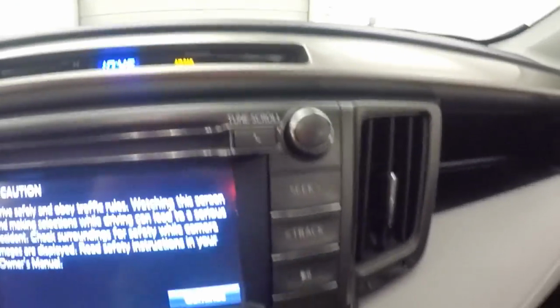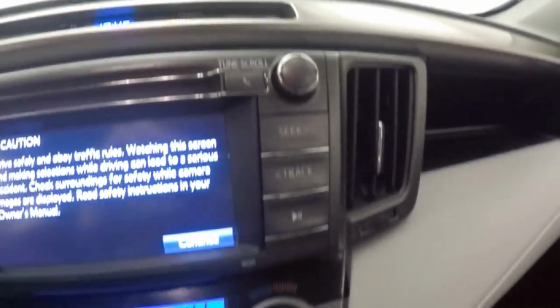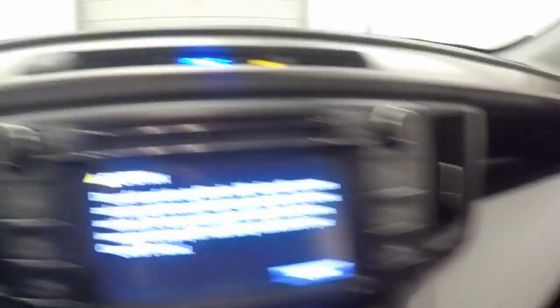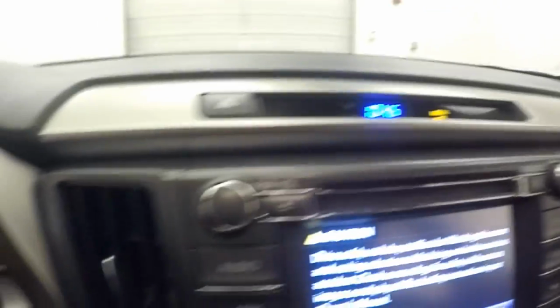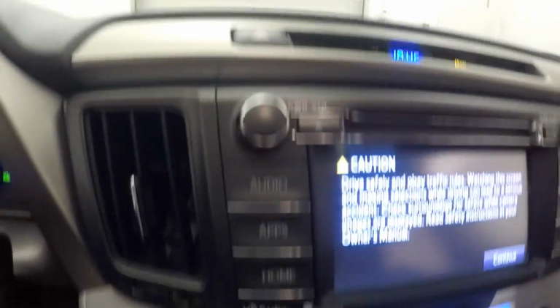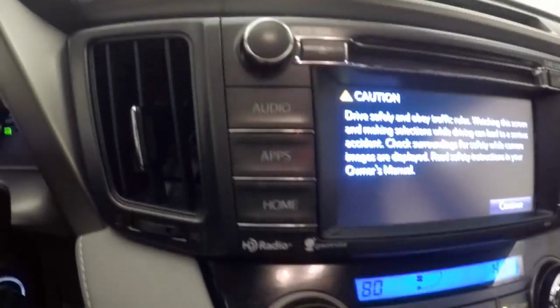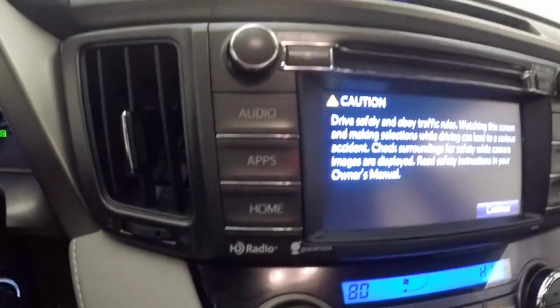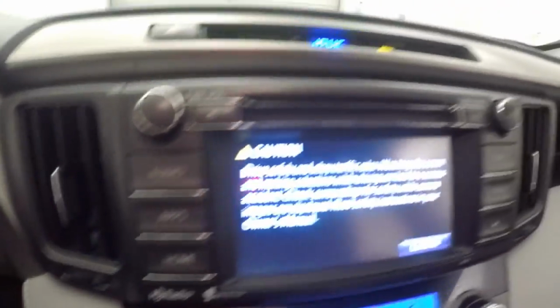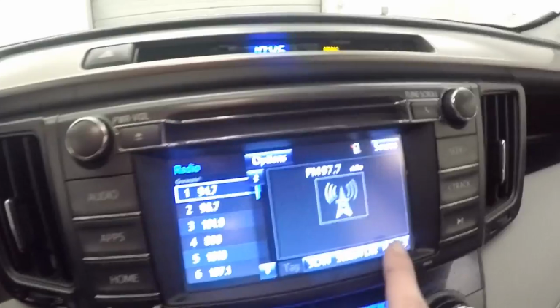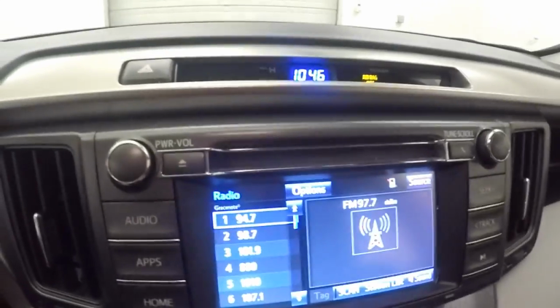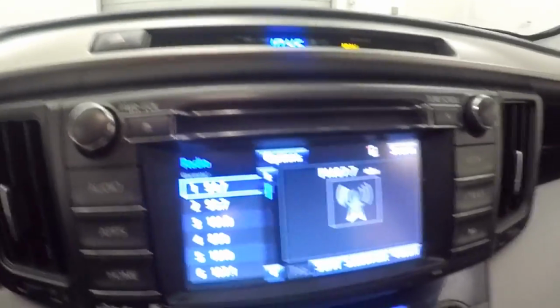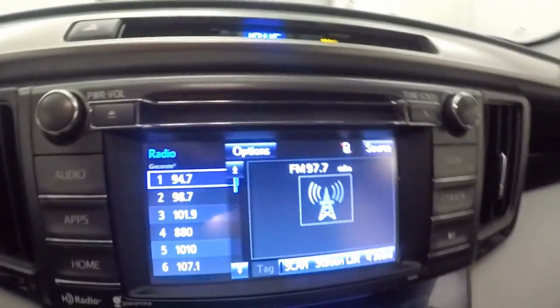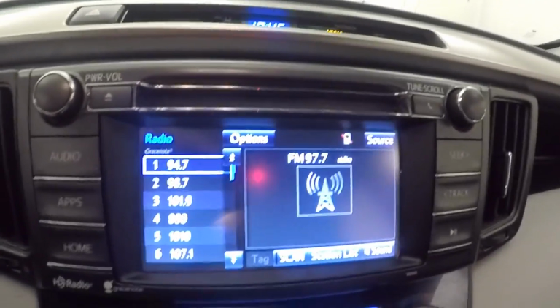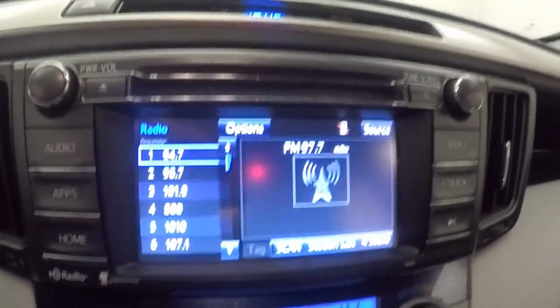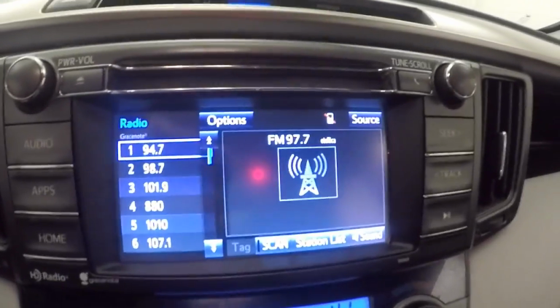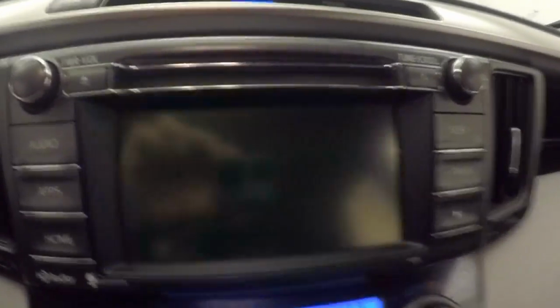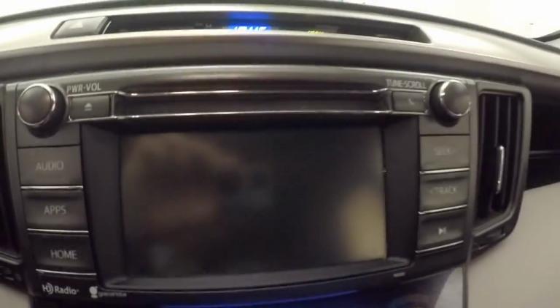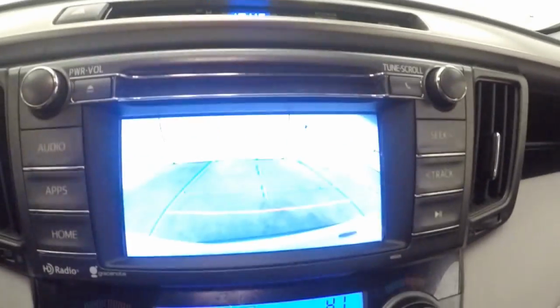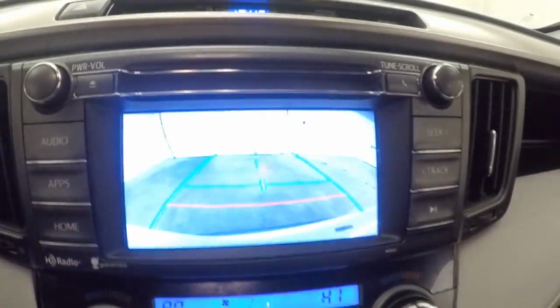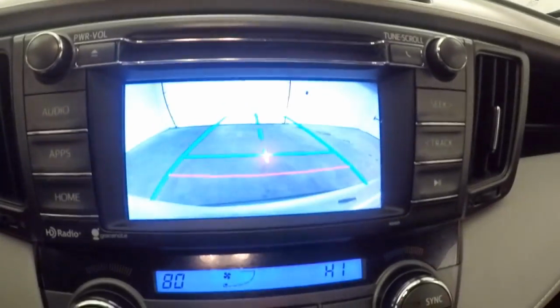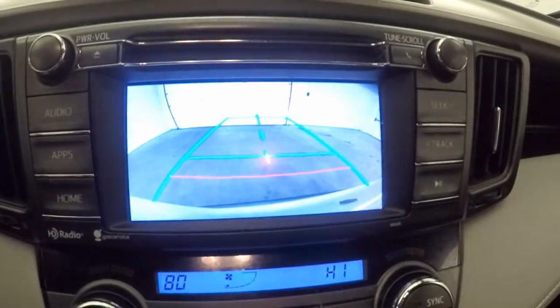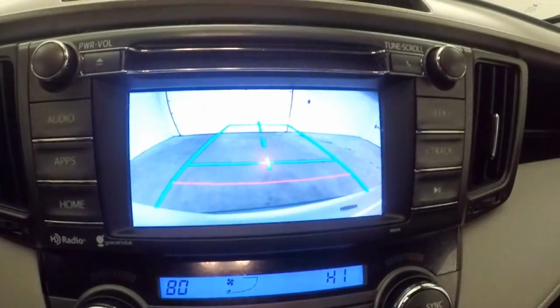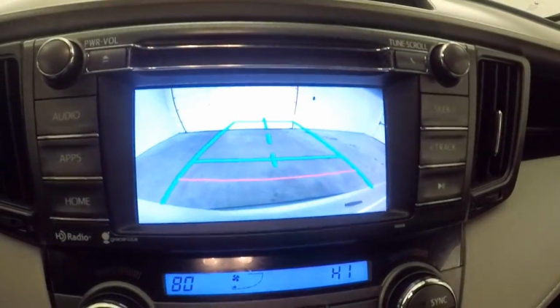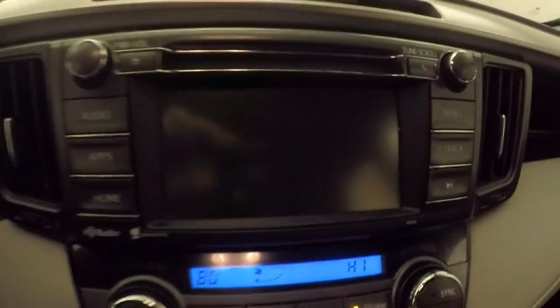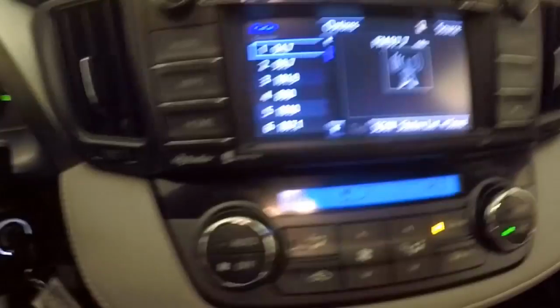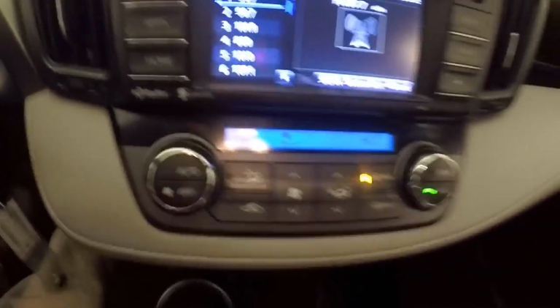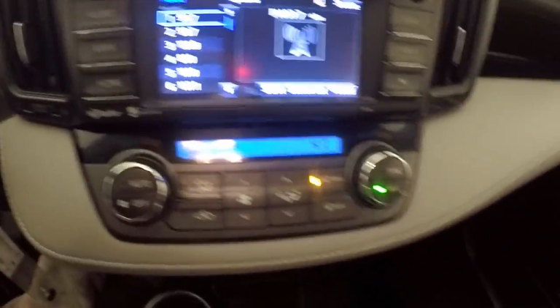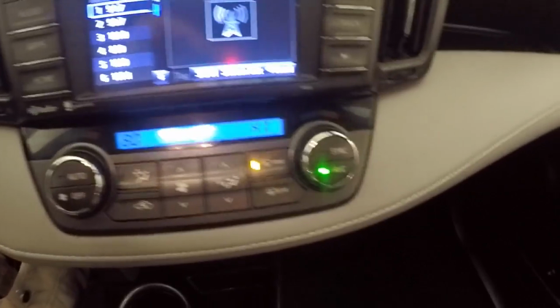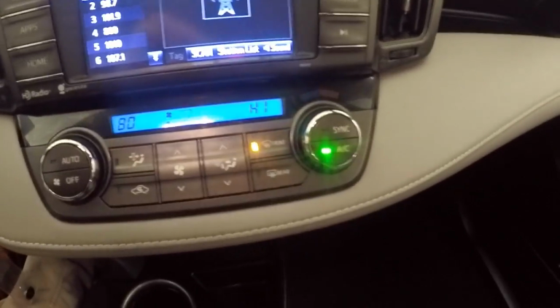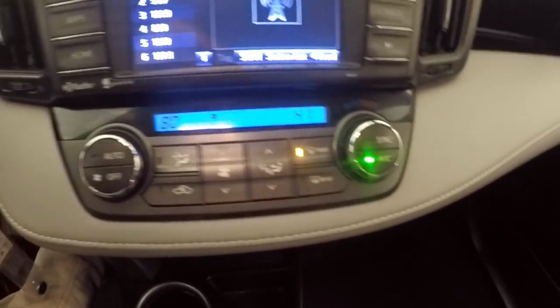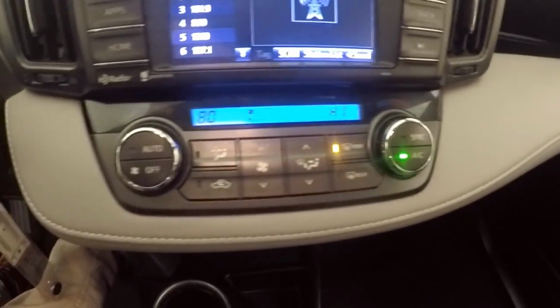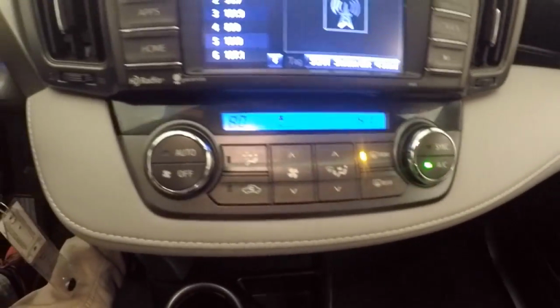All your audio controls are on the screen. You get a touch screen display, rear backup camera, and dual climate control.